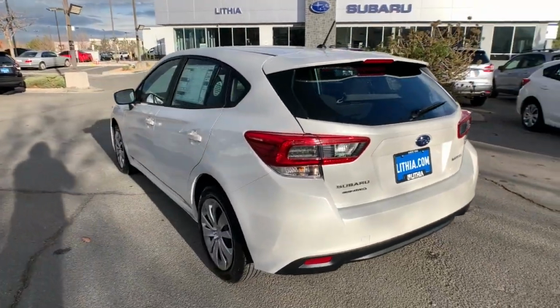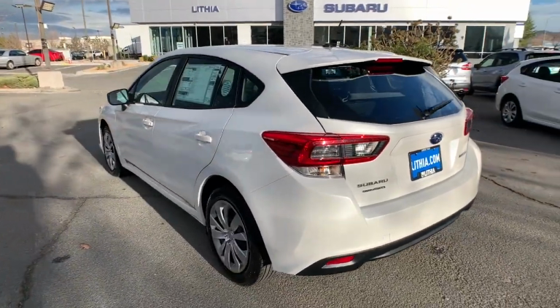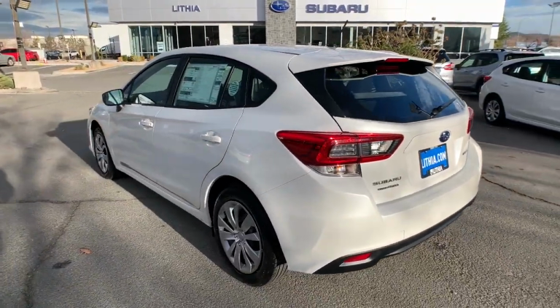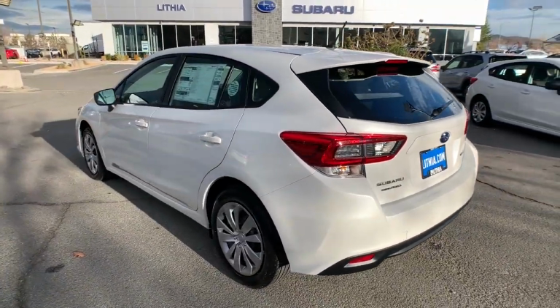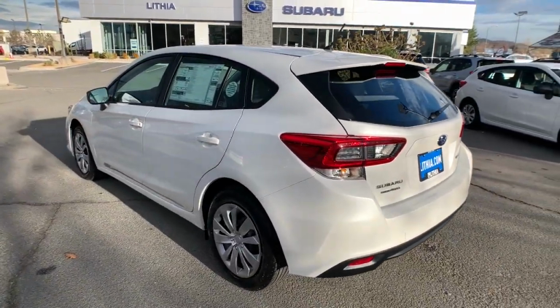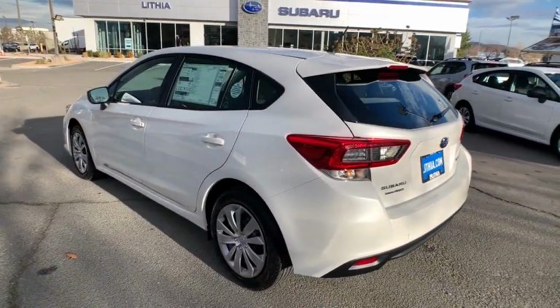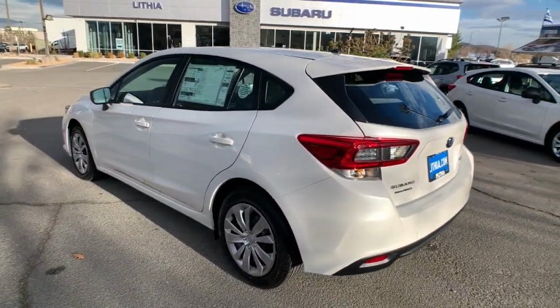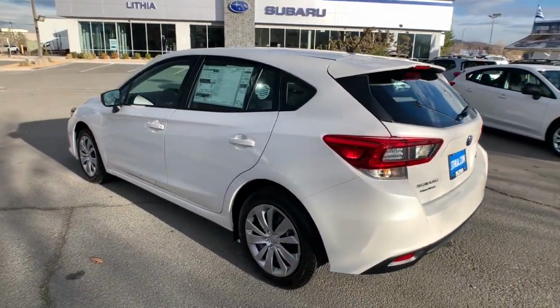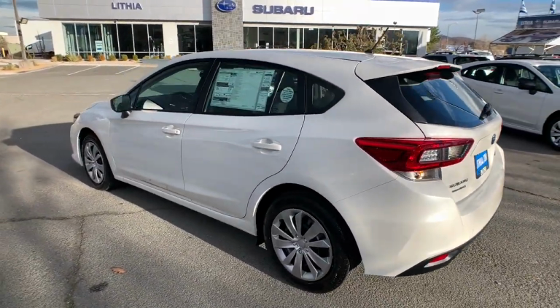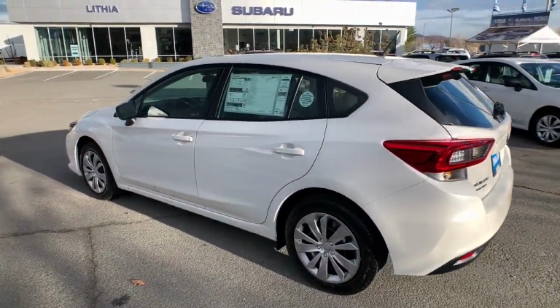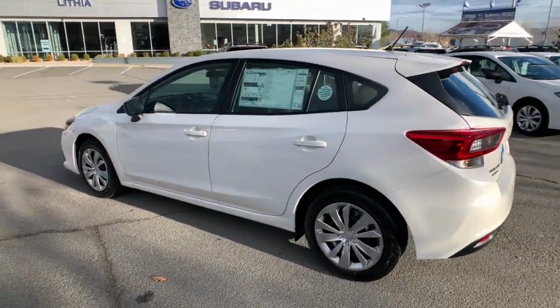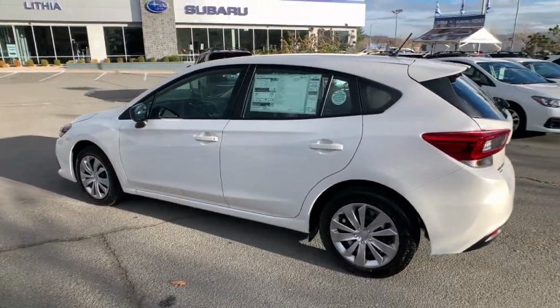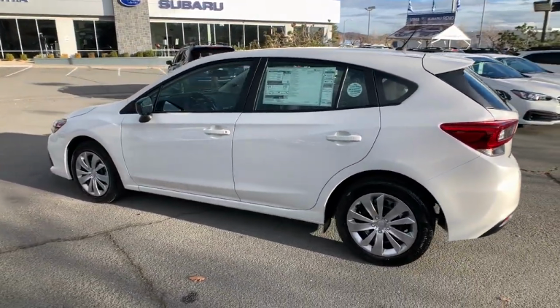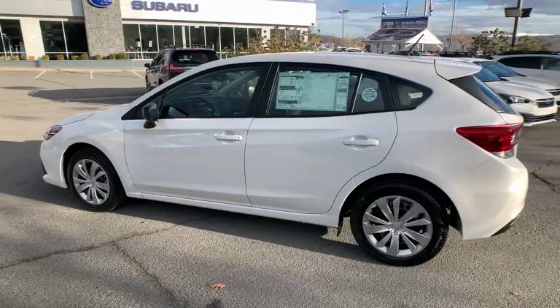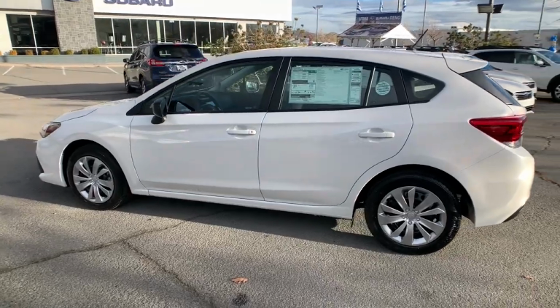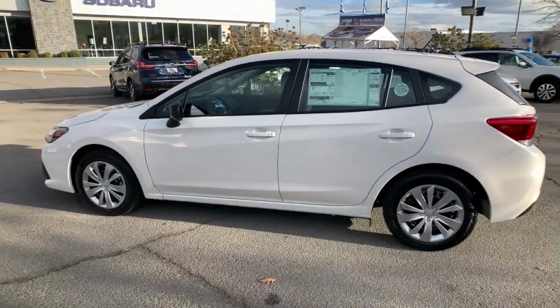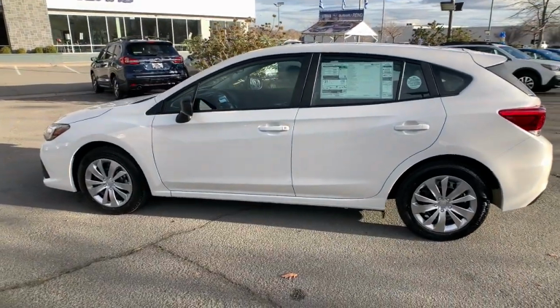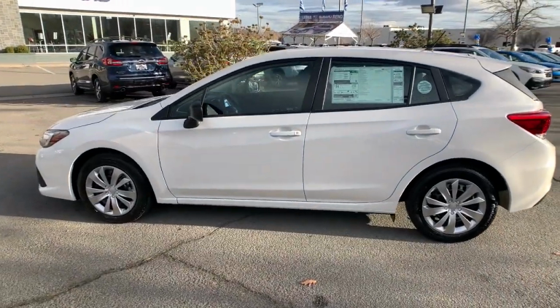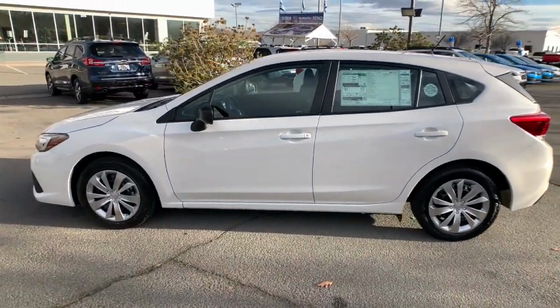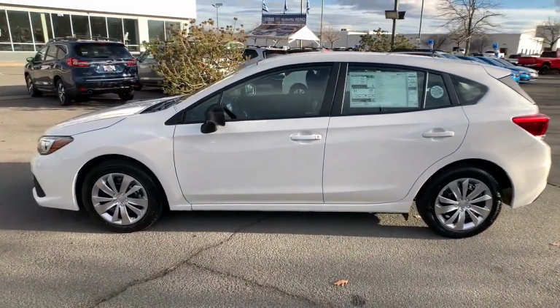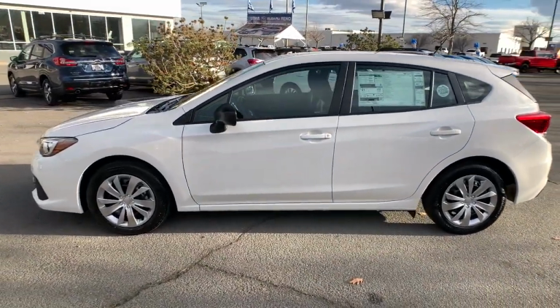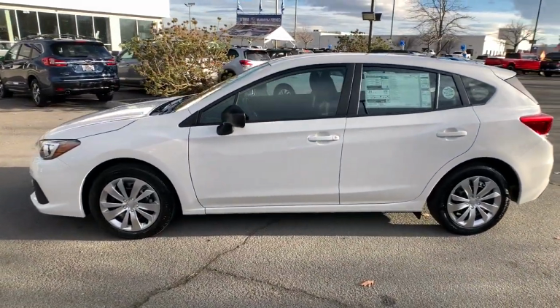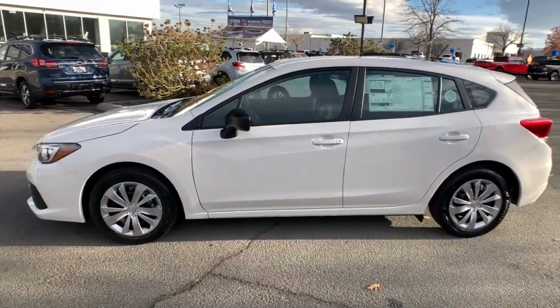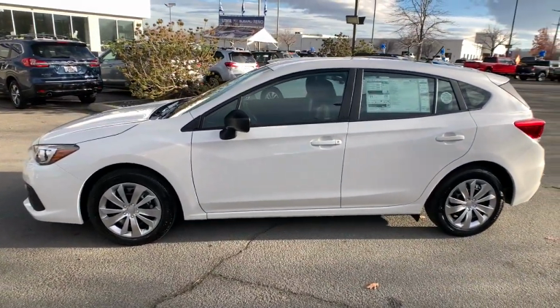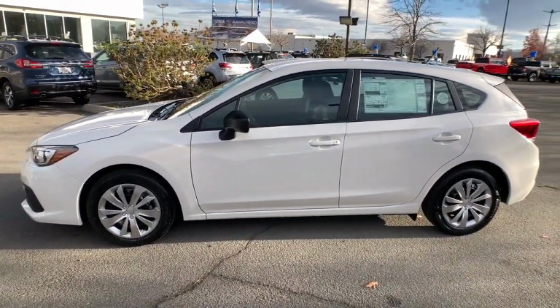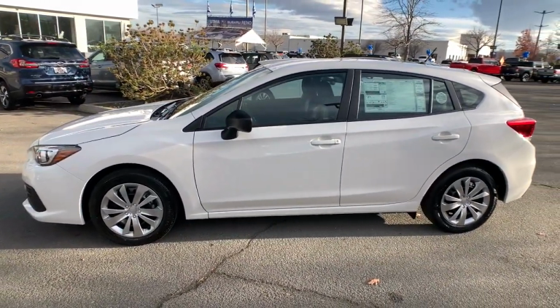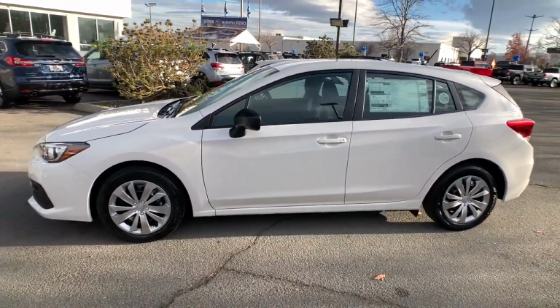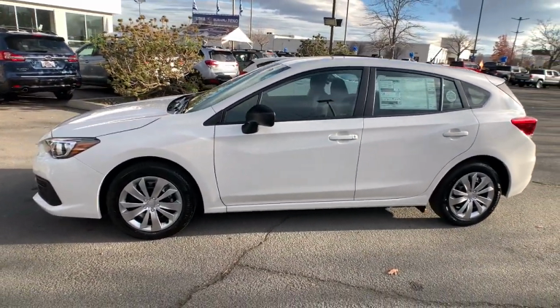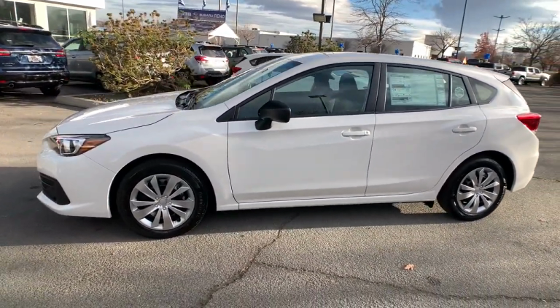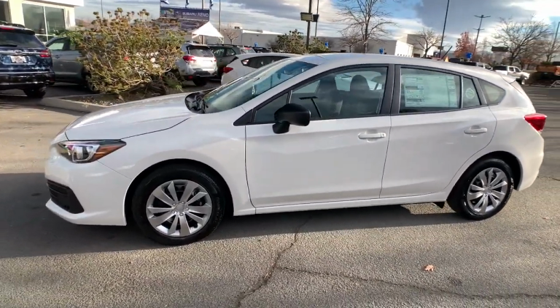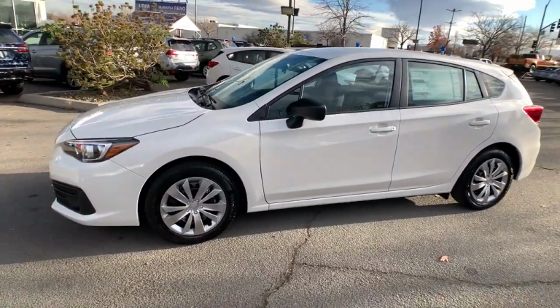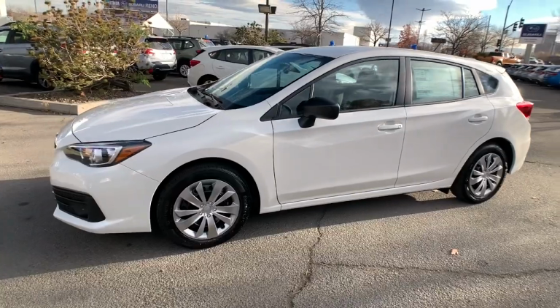These are just some of the great options this vehicle comes with: keyless entry, all-wheel drive, iPod, MP3 input, and backup camera.